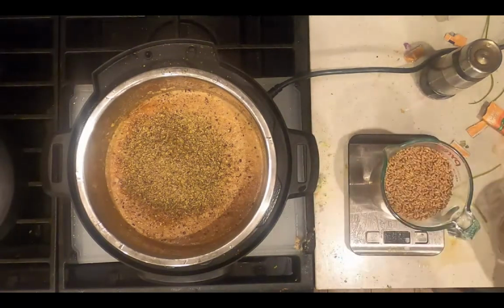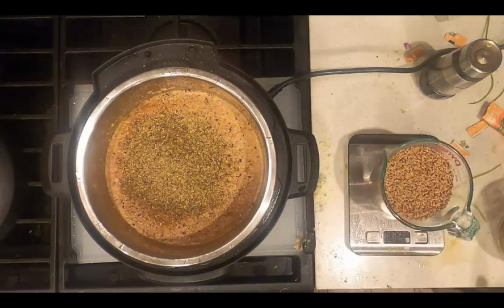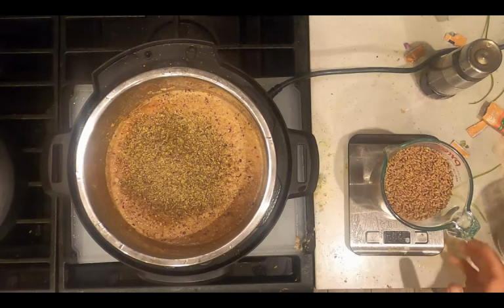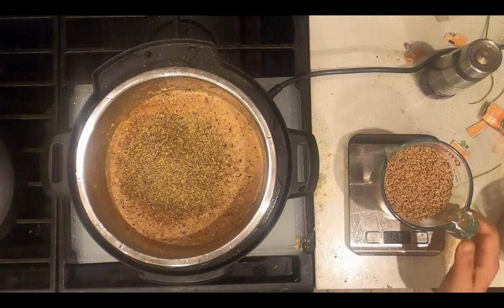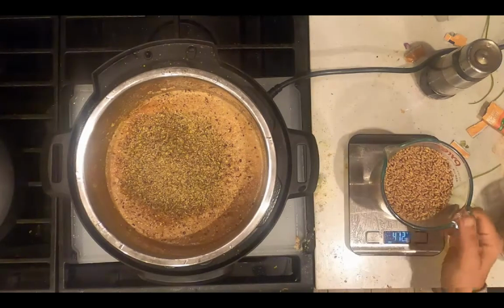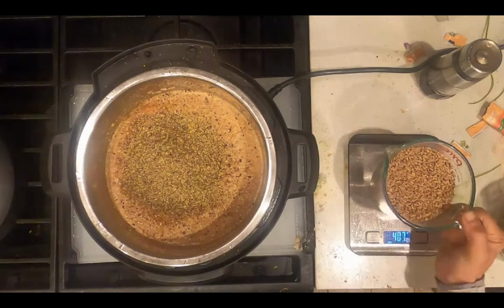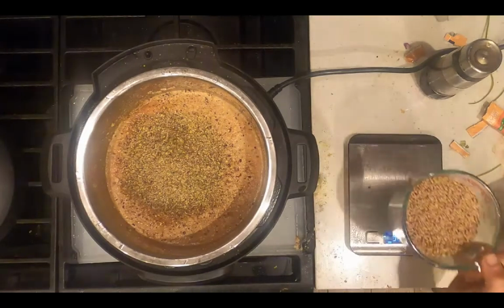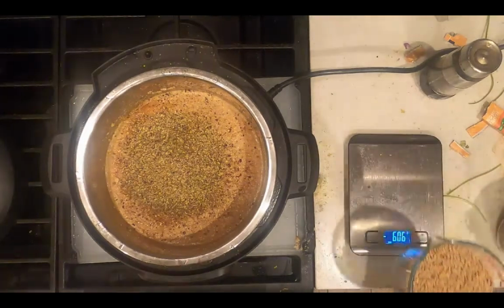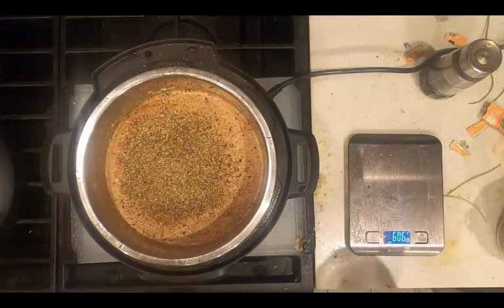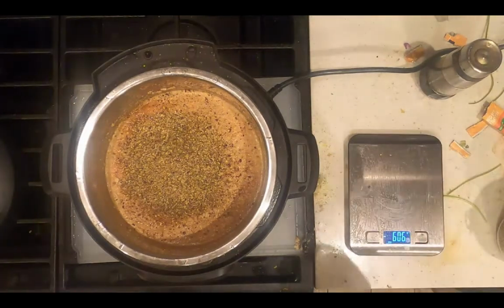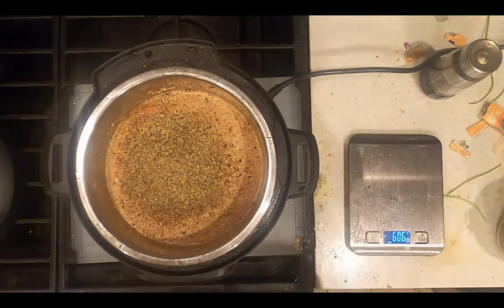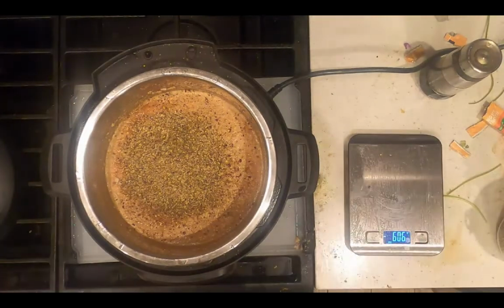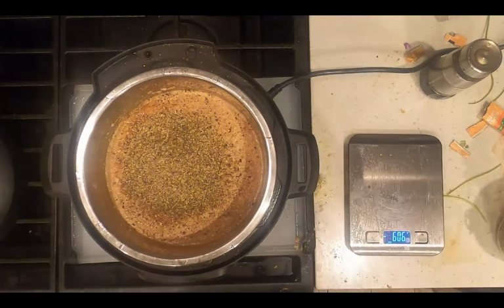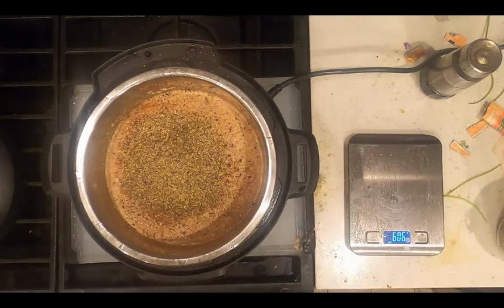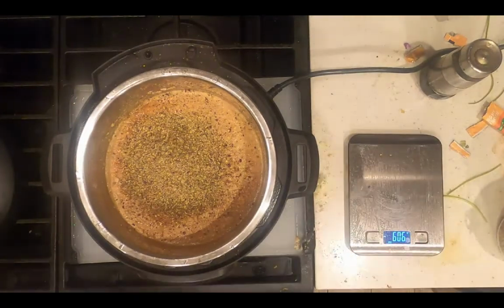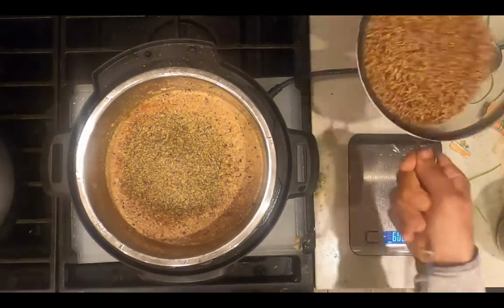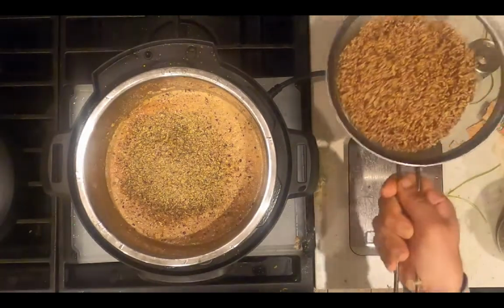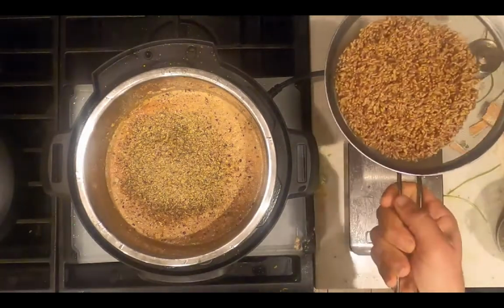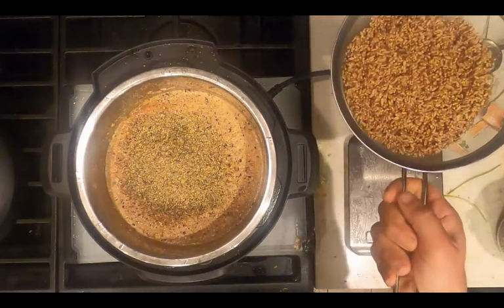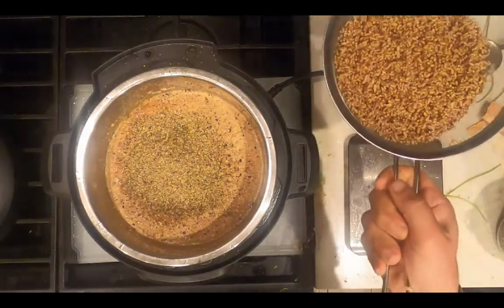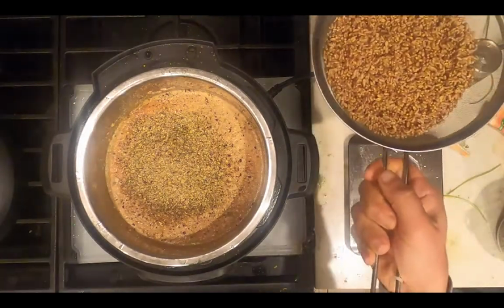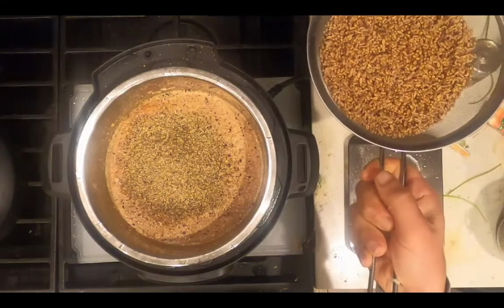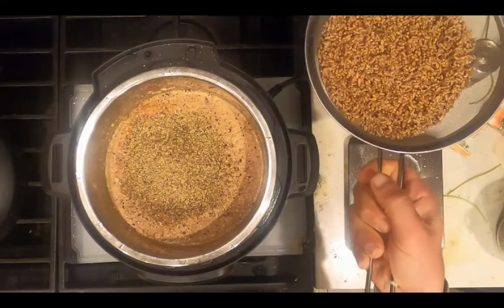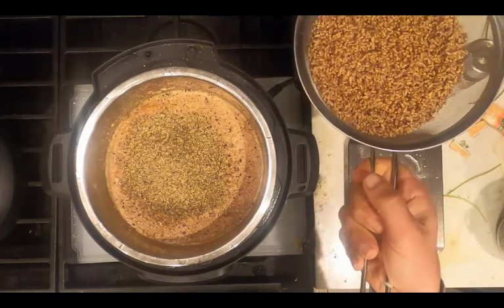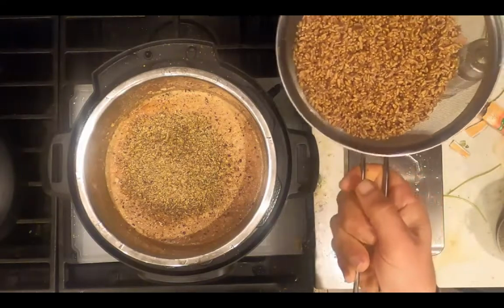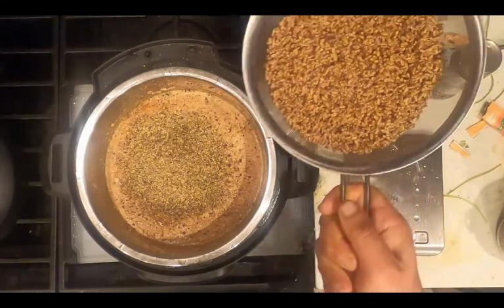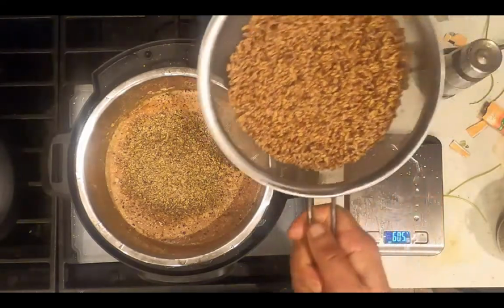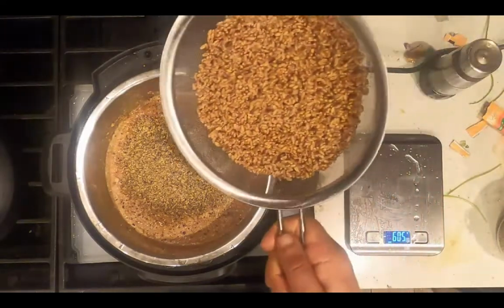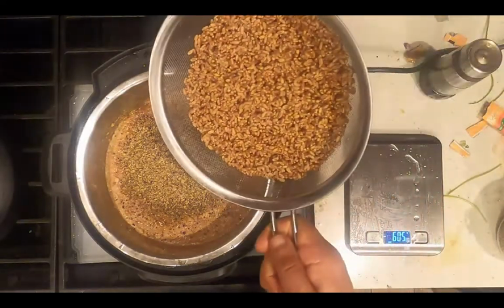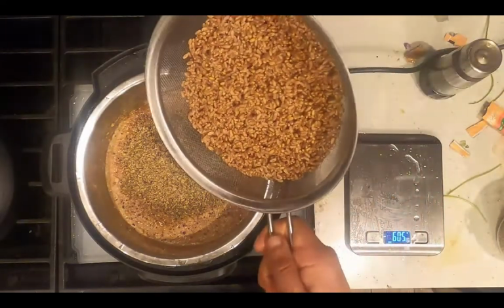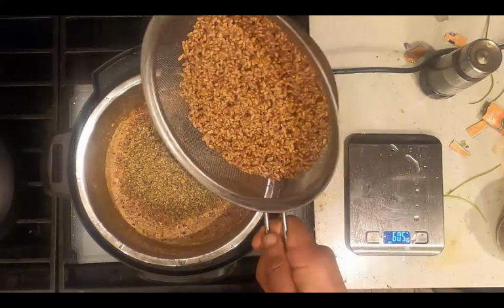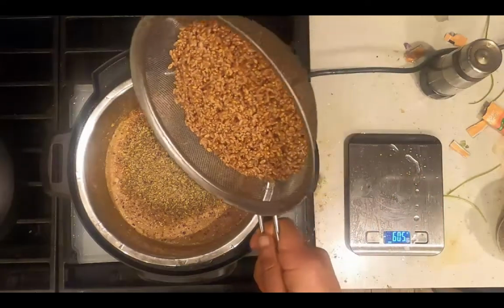I'm going to rinse the wheat berries off in a colander first over the sink. These have been rinsed. Now I'm going to transfer them to the Instant Pot.